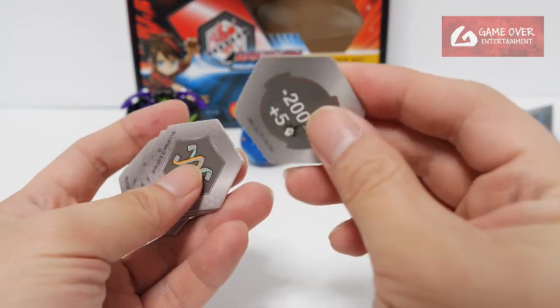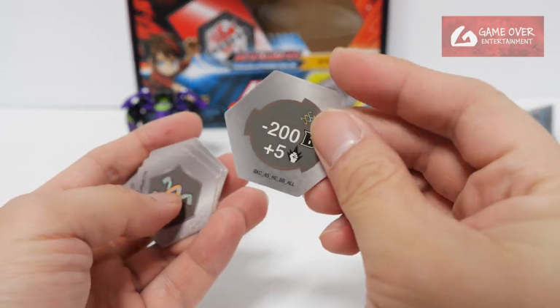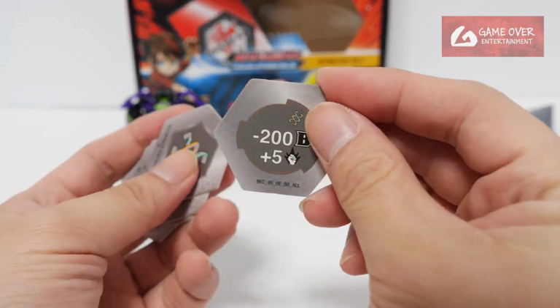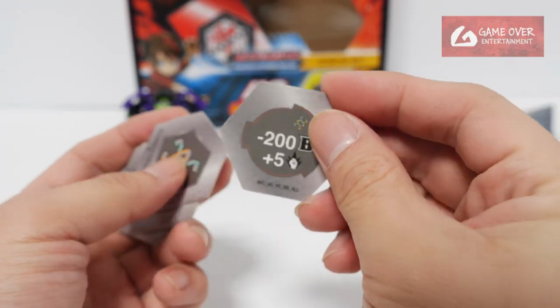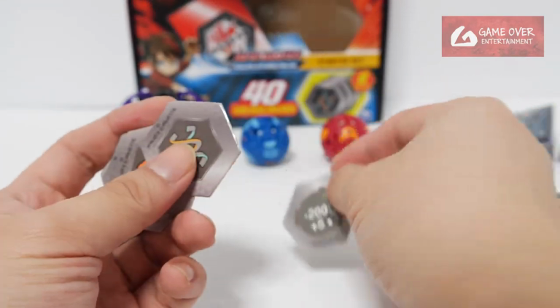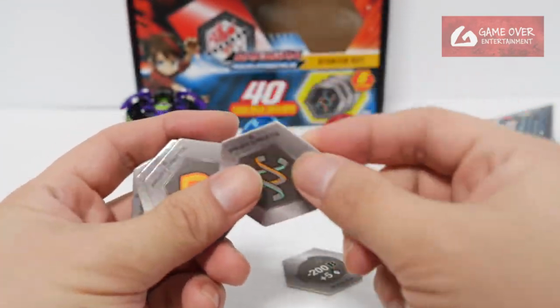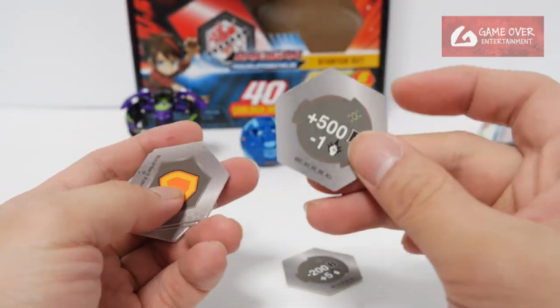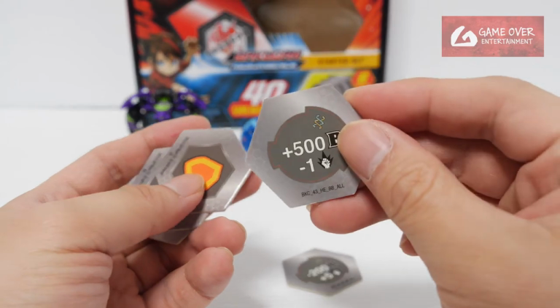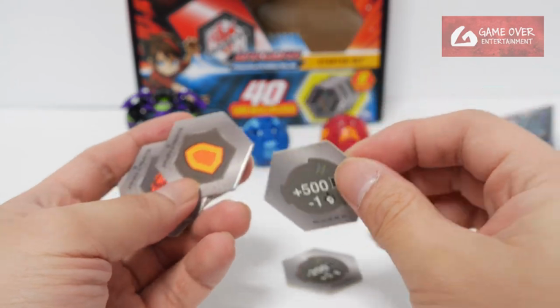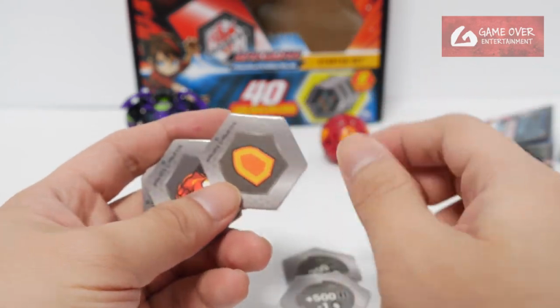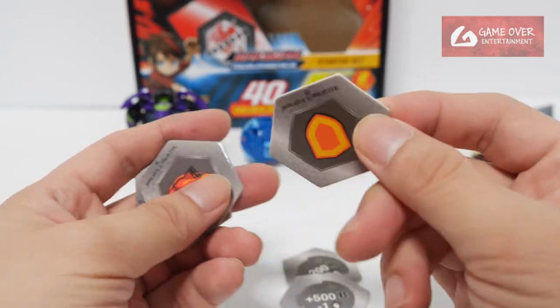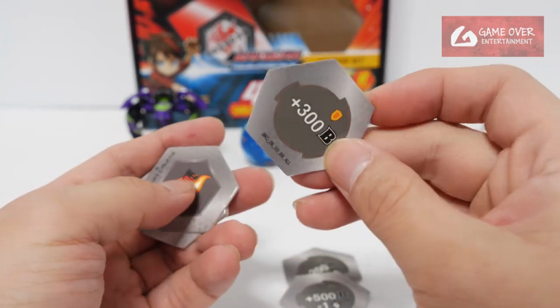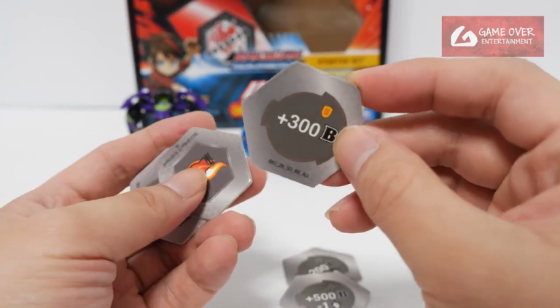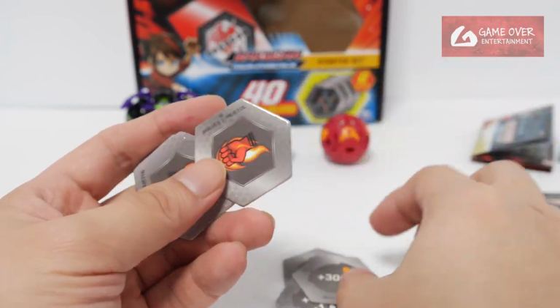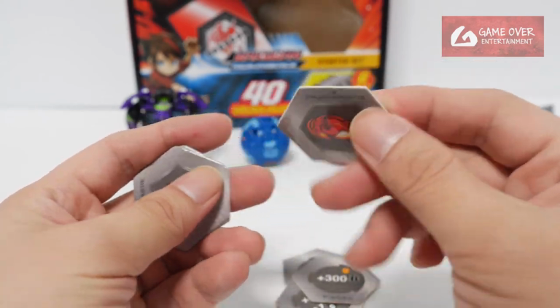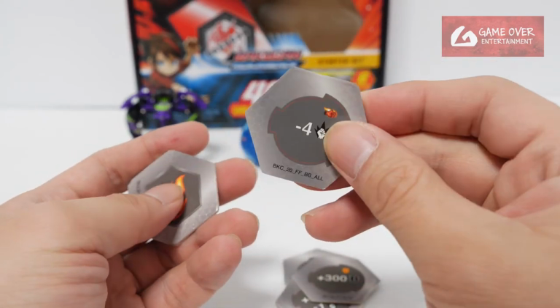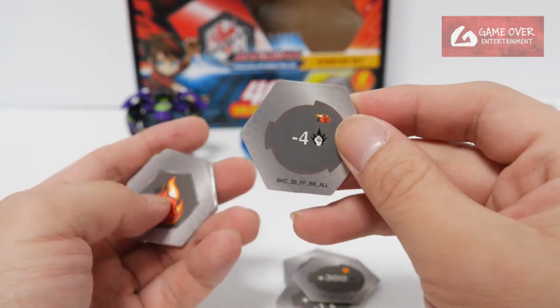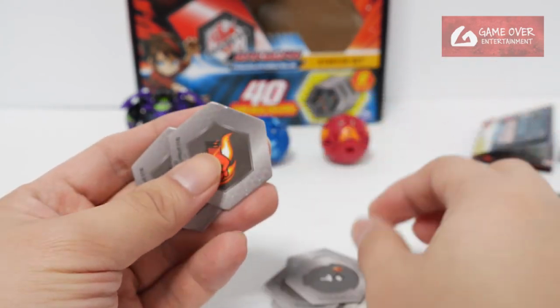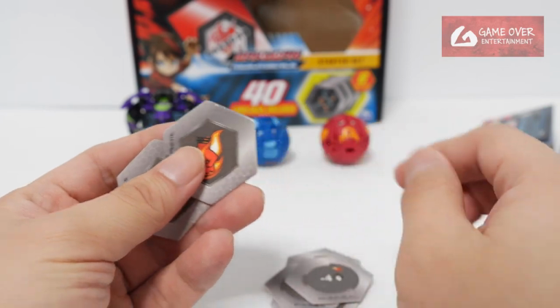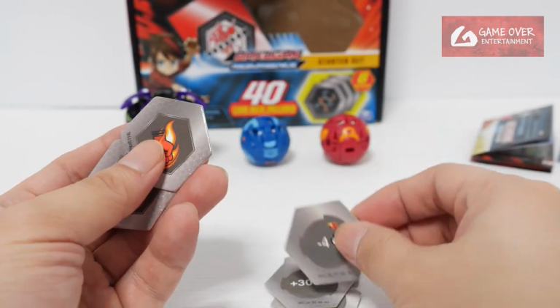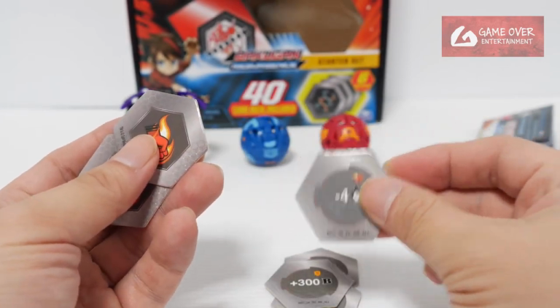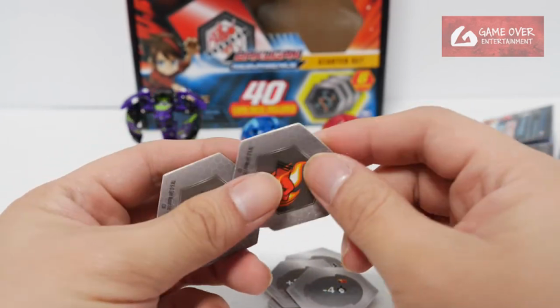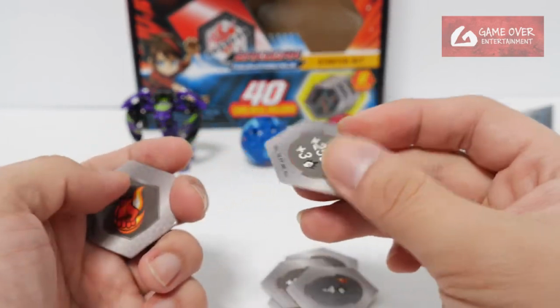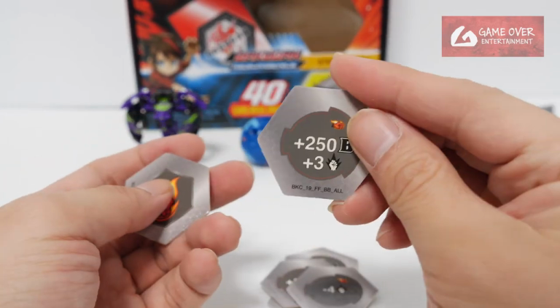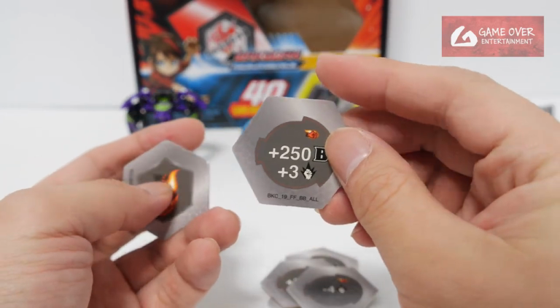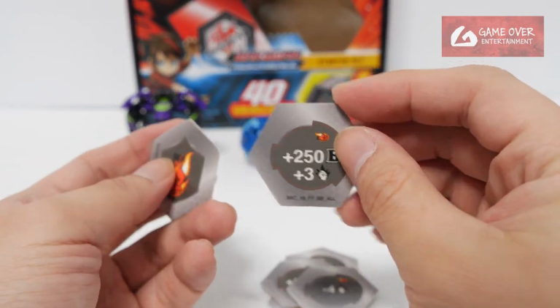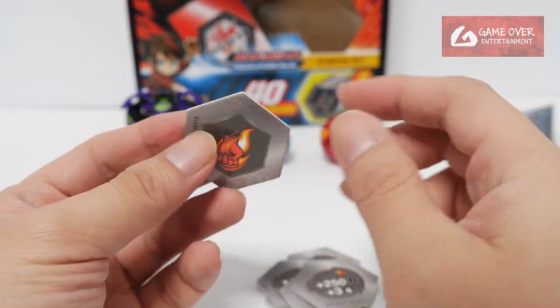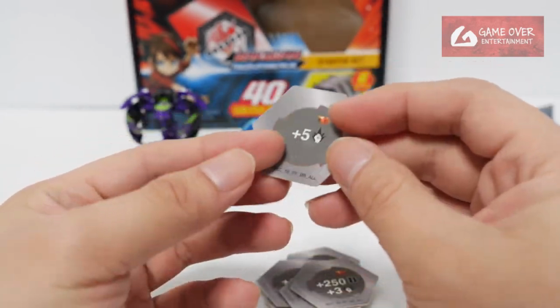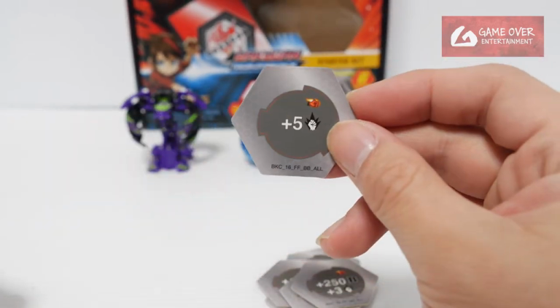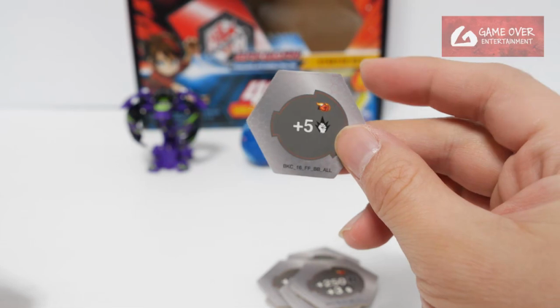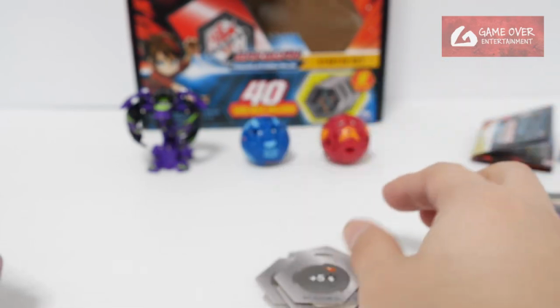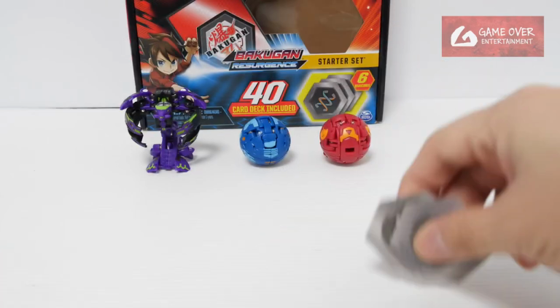And the cards: Helix, minus 200B, plus 5. Helix, plus 500B, minus 1. Shield, plus 300B. Flaming Fist, minus 4 damage — minus 4 damage. Flaming Fist, plus 250 plus 3. And Flaming Fist, plus 5 damage. Good.